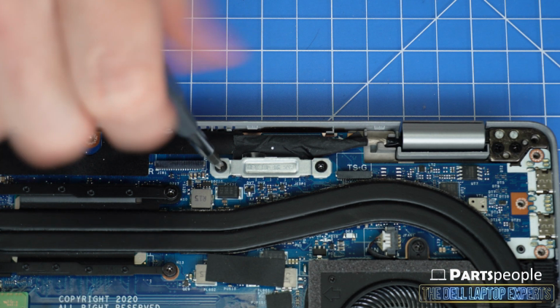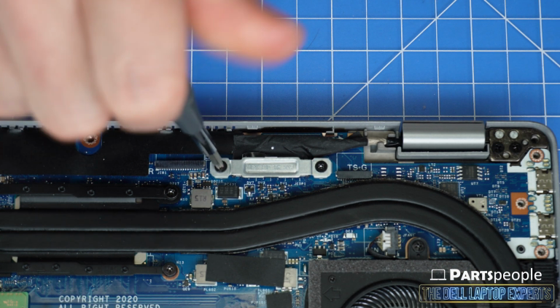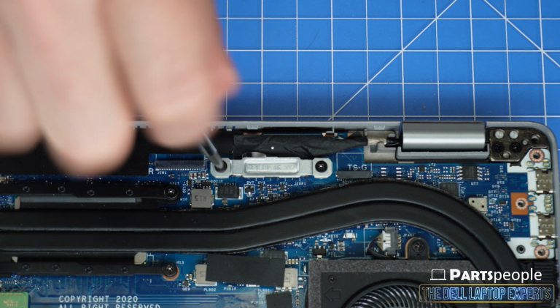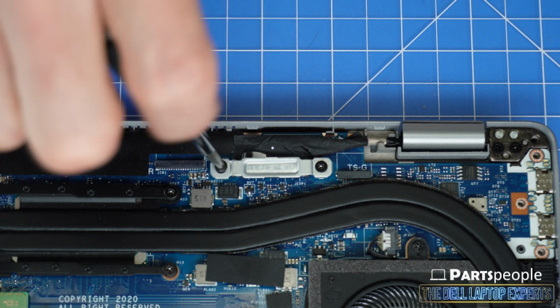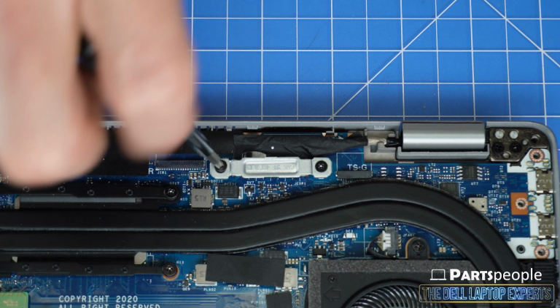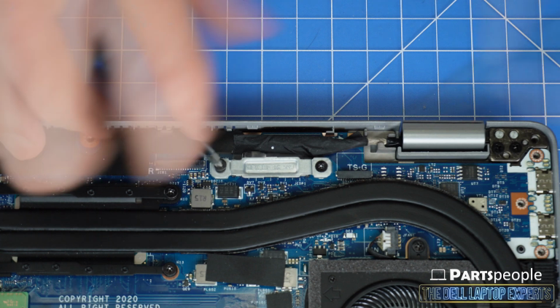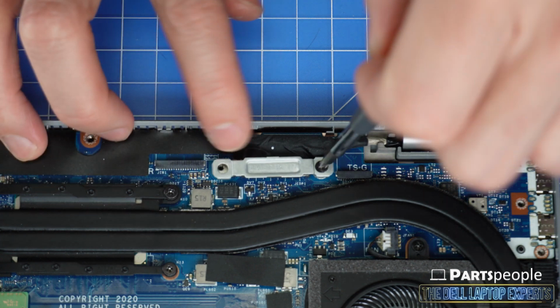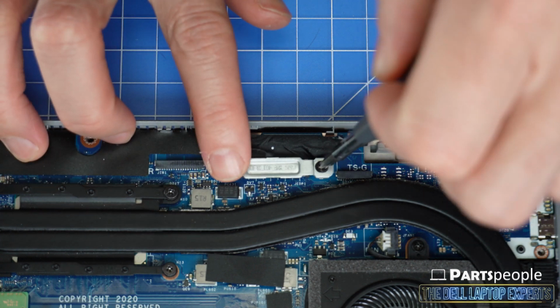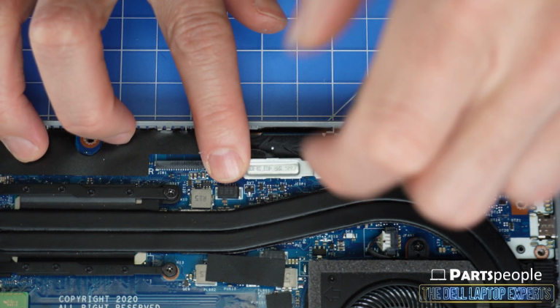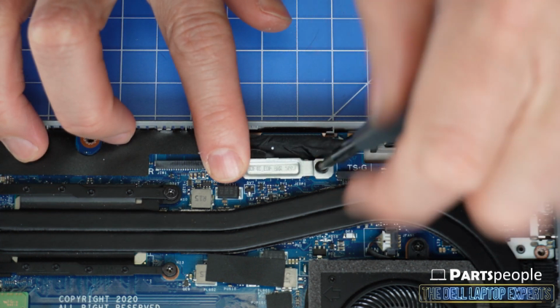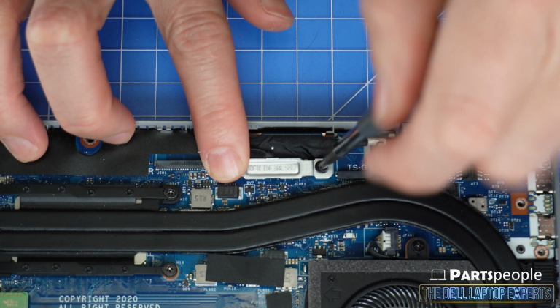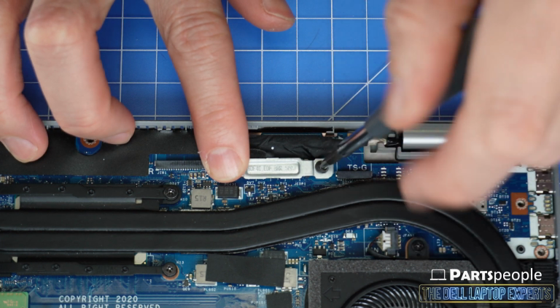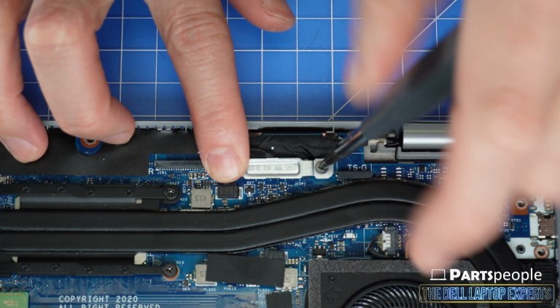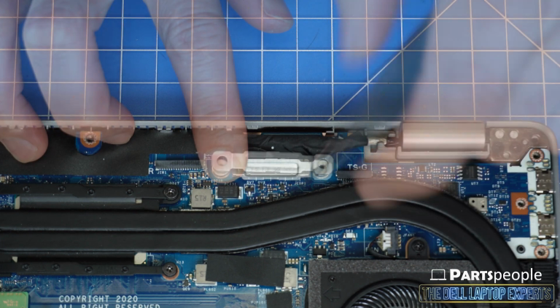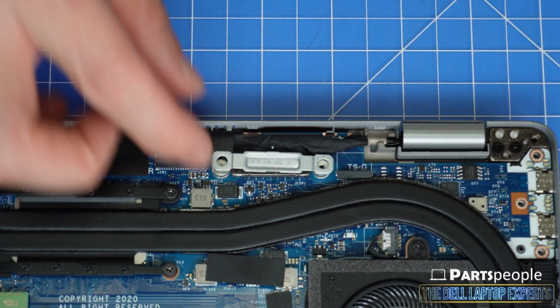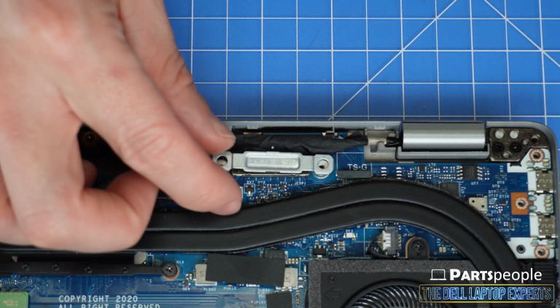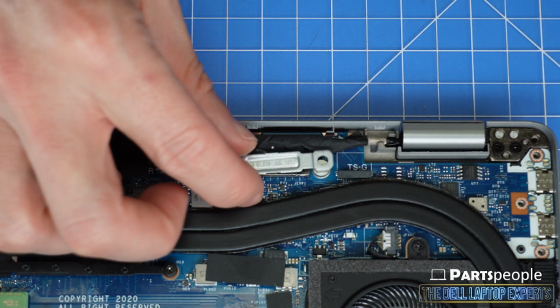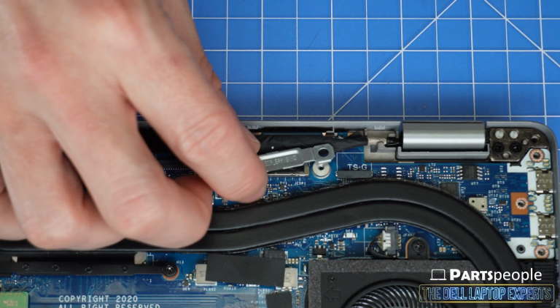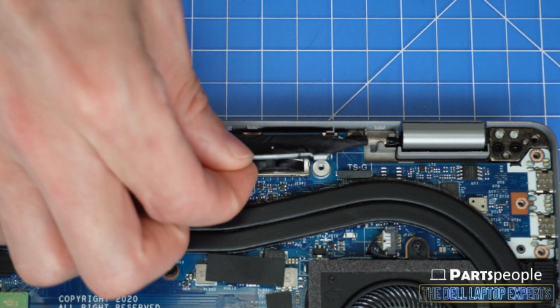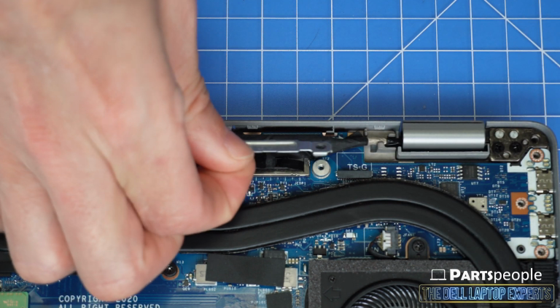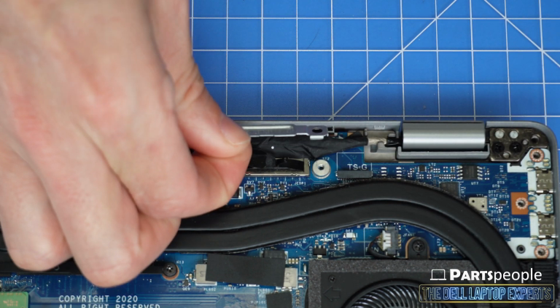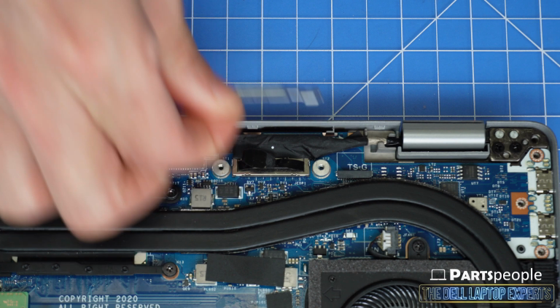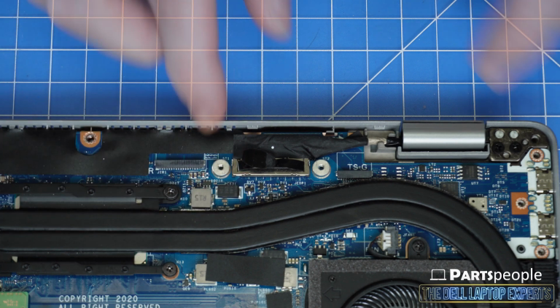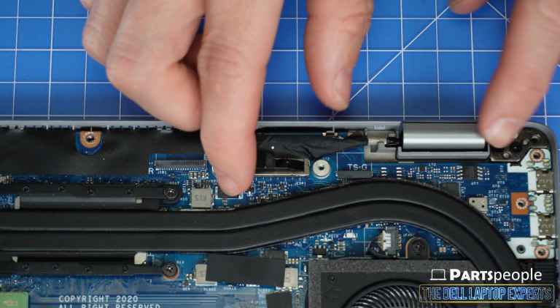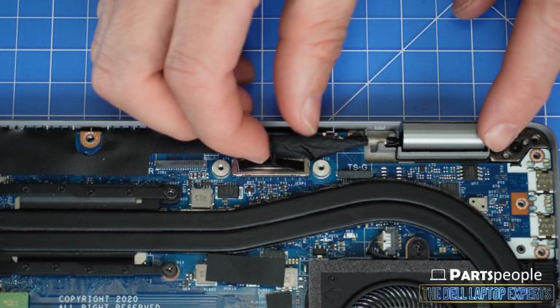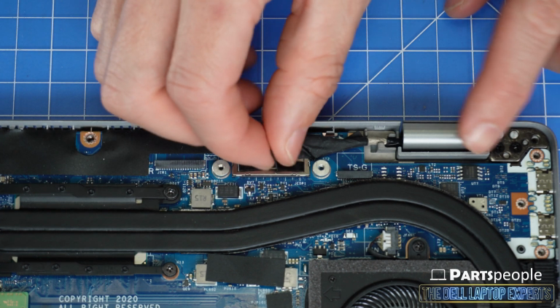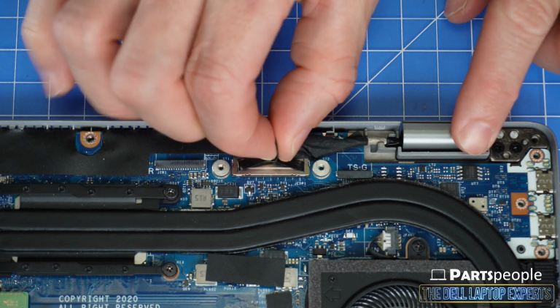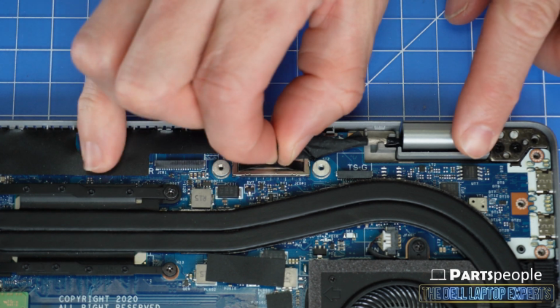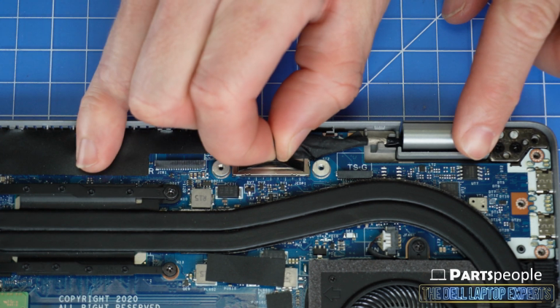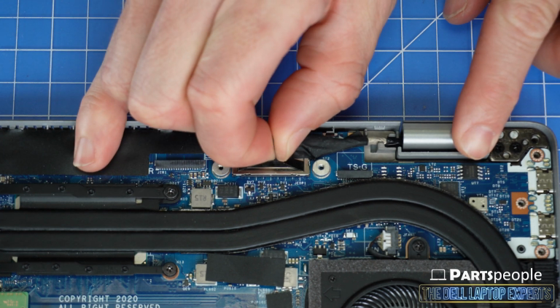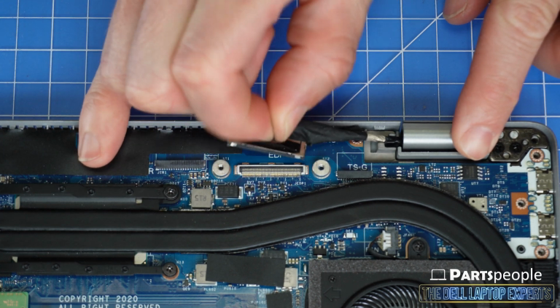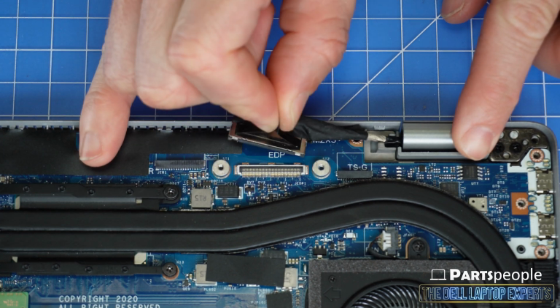Now unscrew and remove the display cable bracket. Then disconnect the display cable.